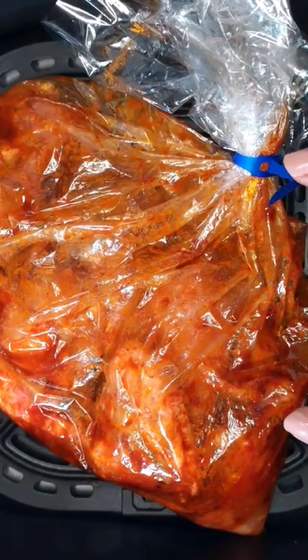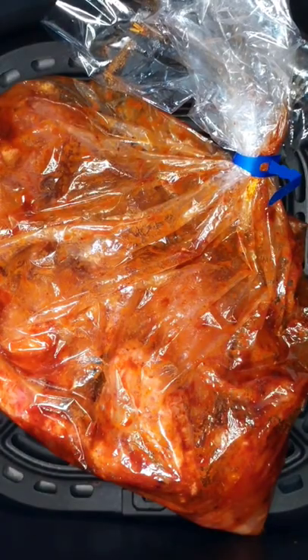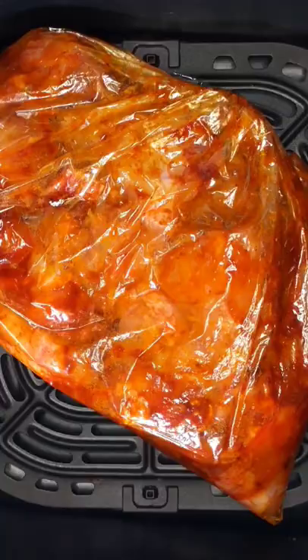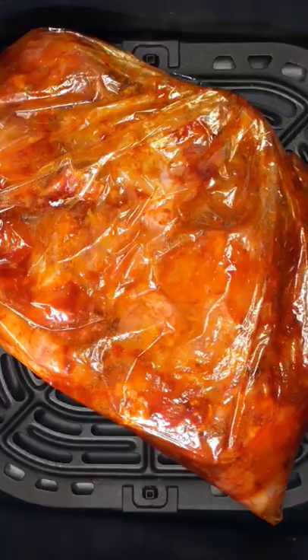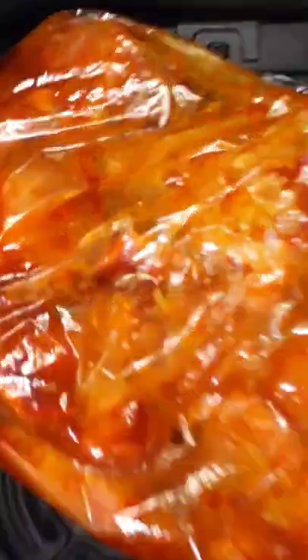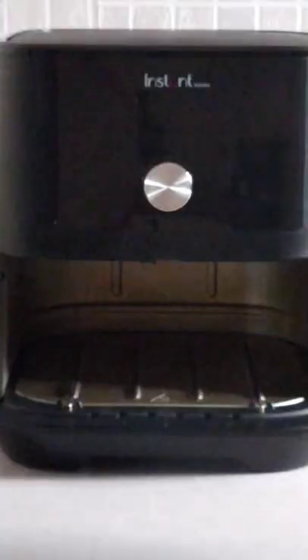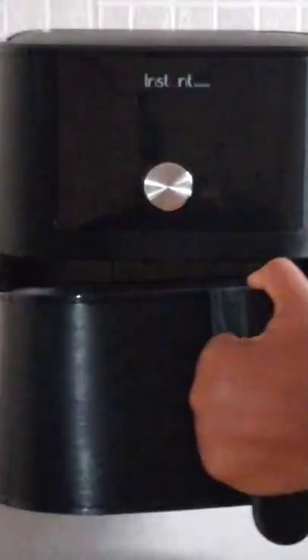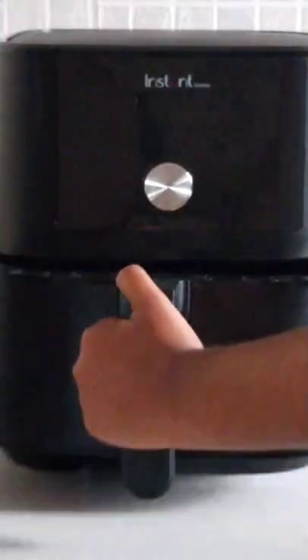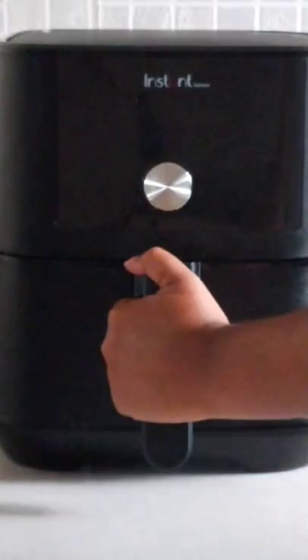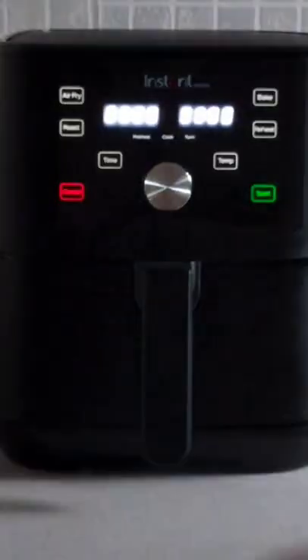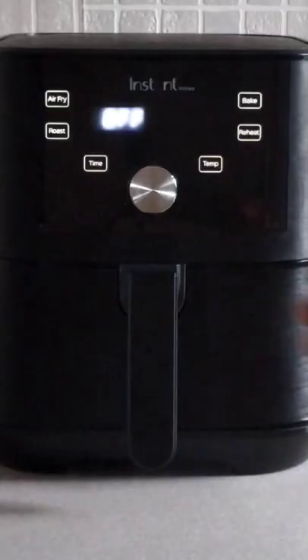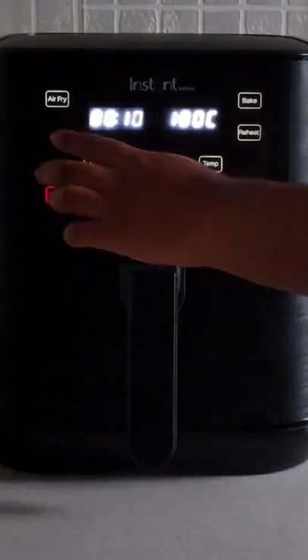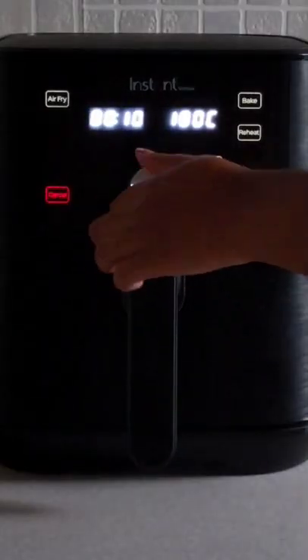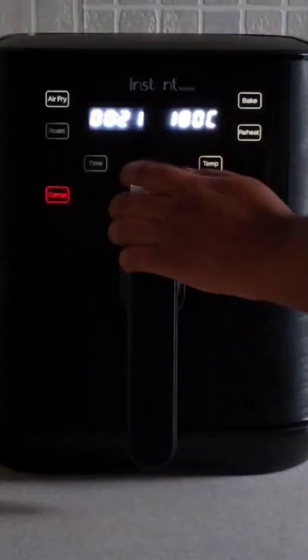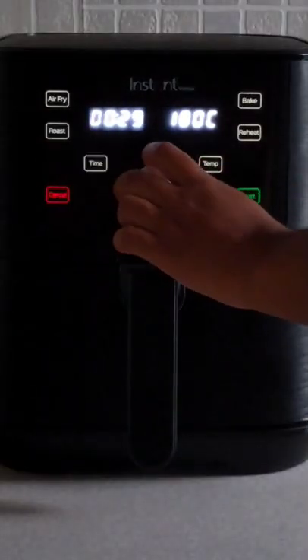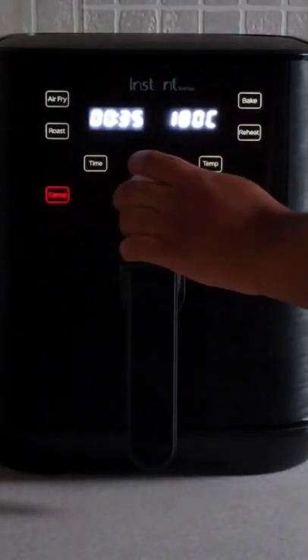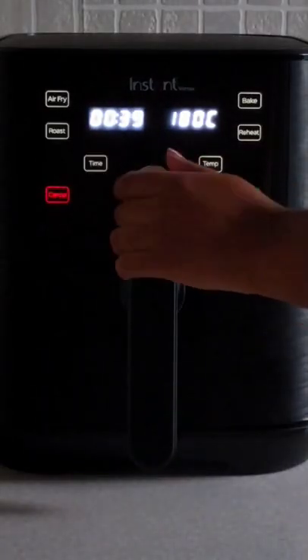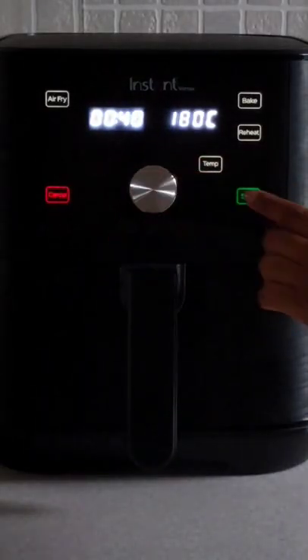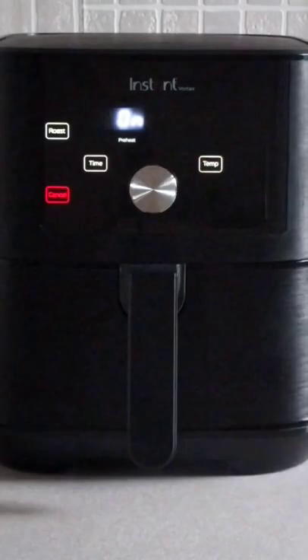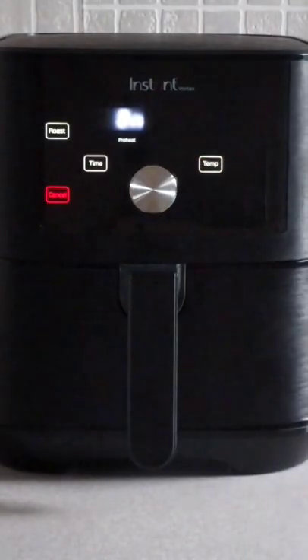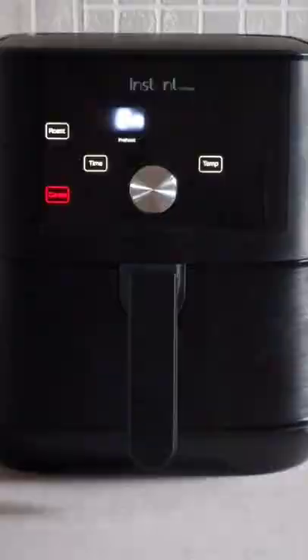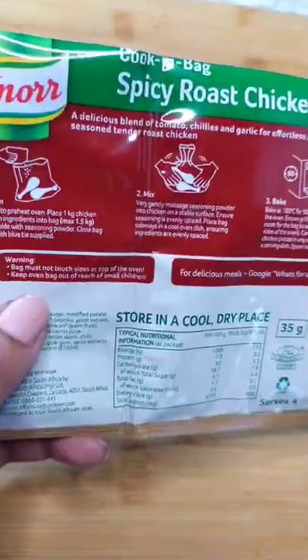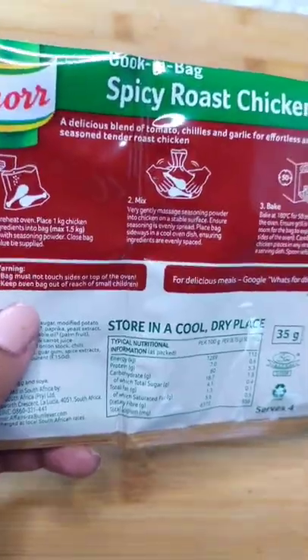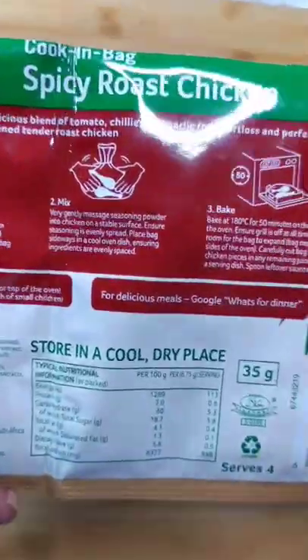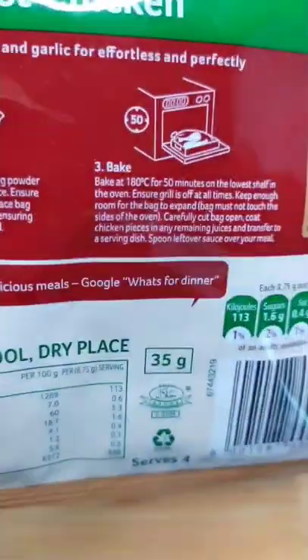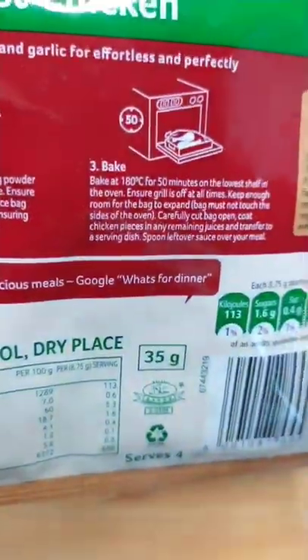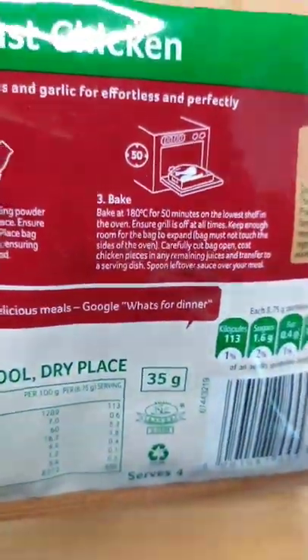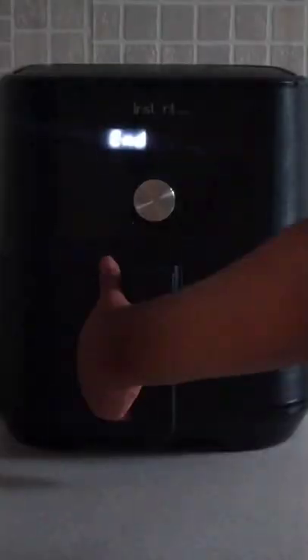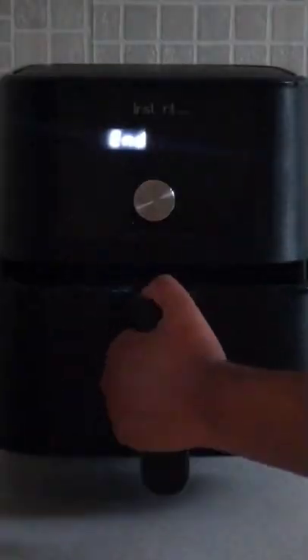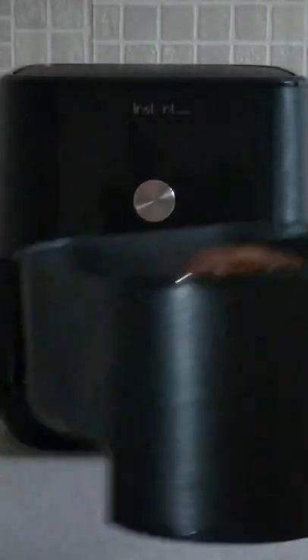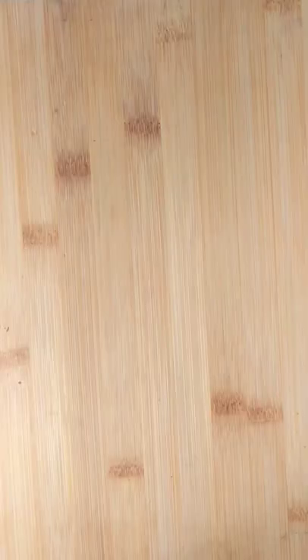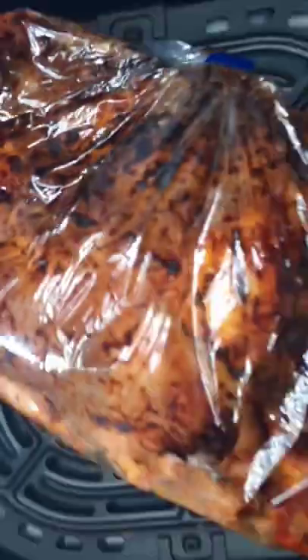Alternatively, you can place it in your oven. Pop the basket into your air fryer and set the time for 40 minutes at 180 degrees Celsius. Check the back of the packaging for the oven instructions.